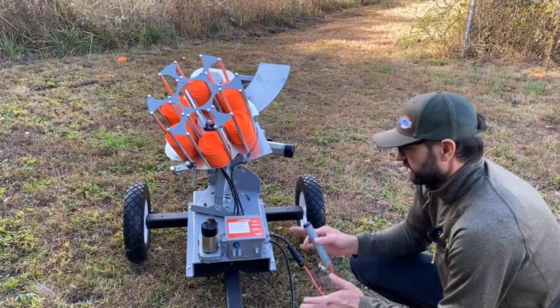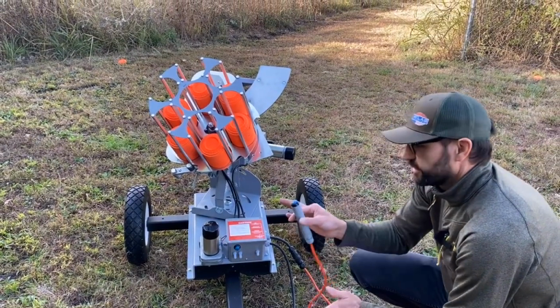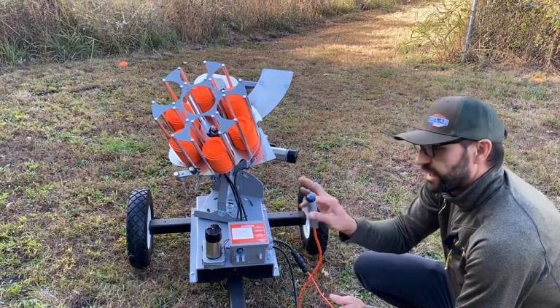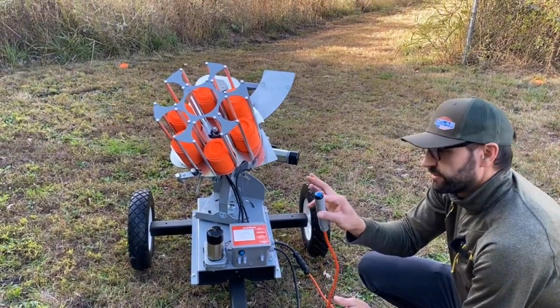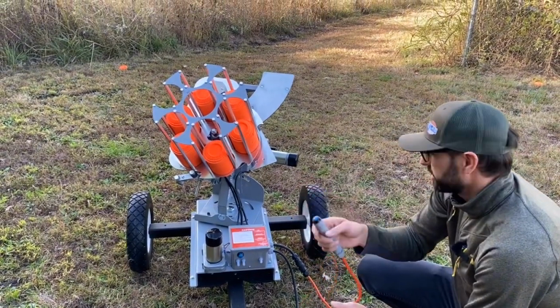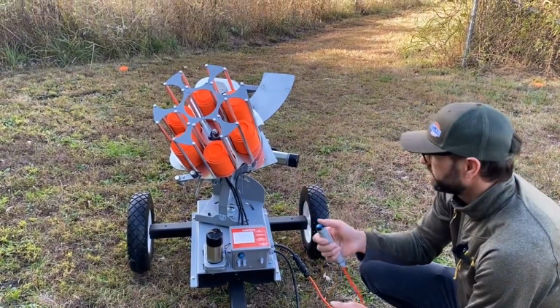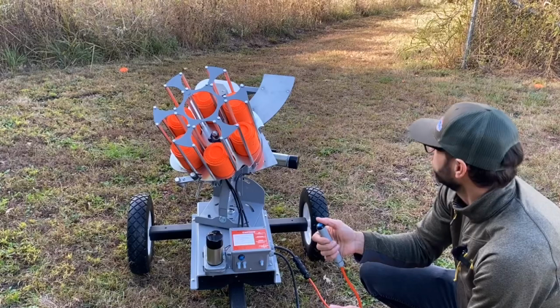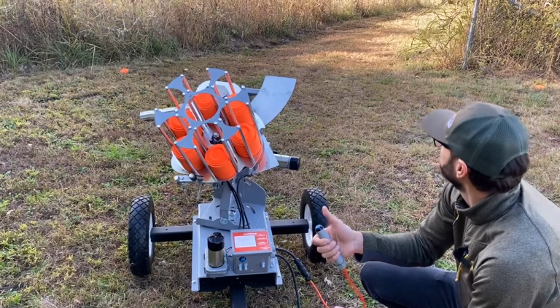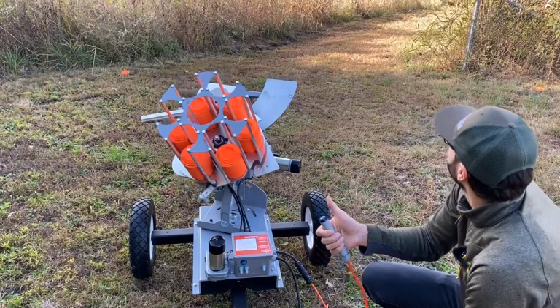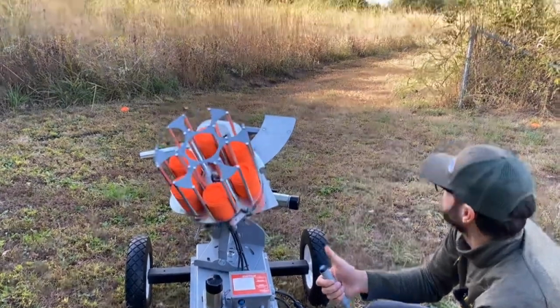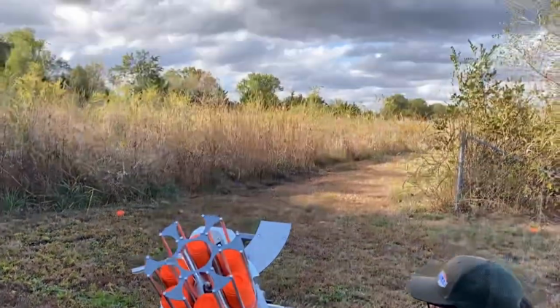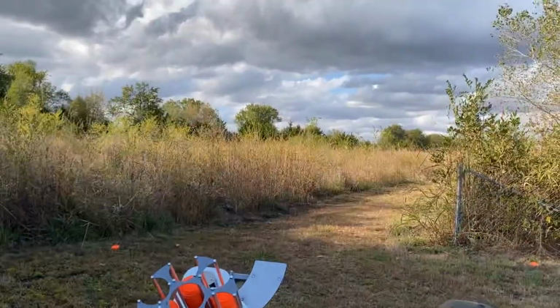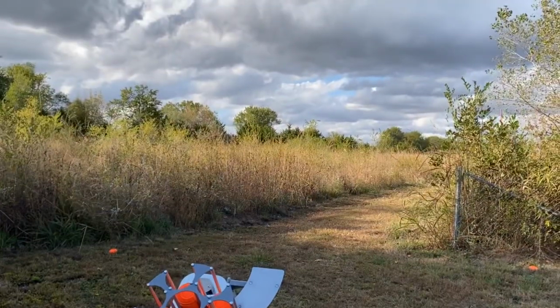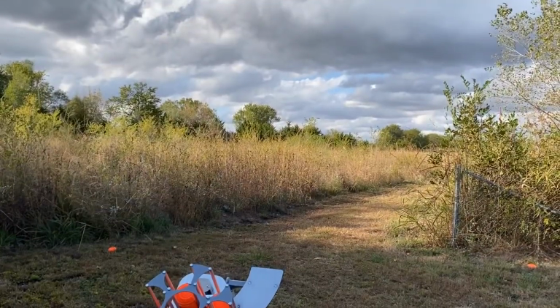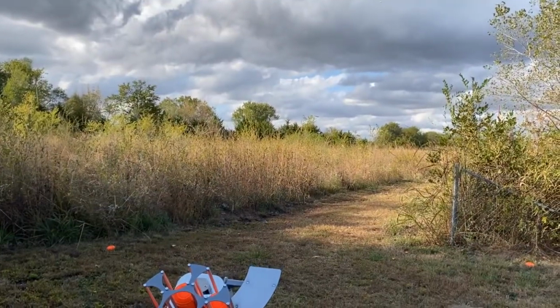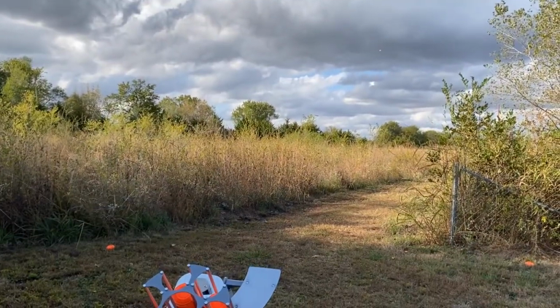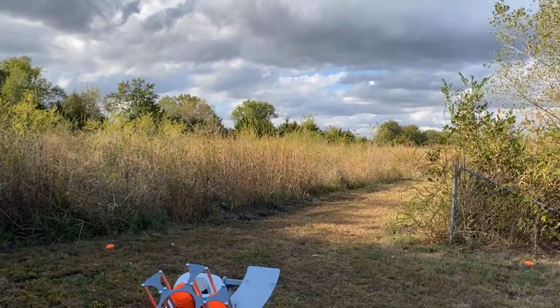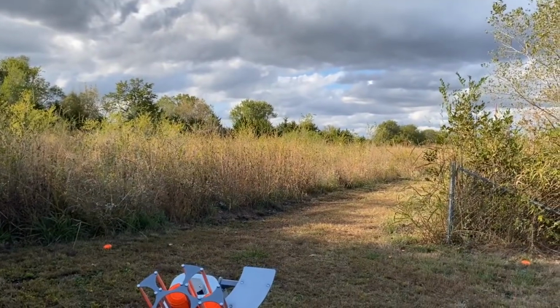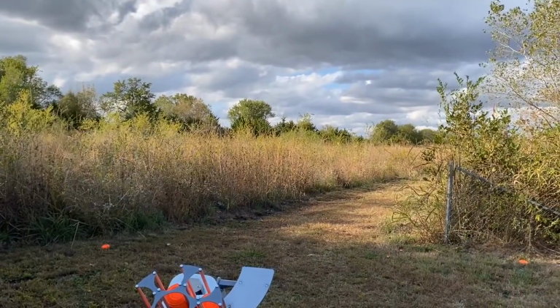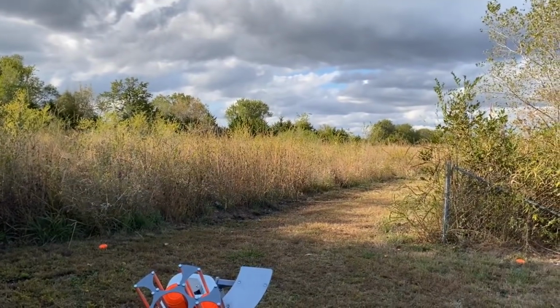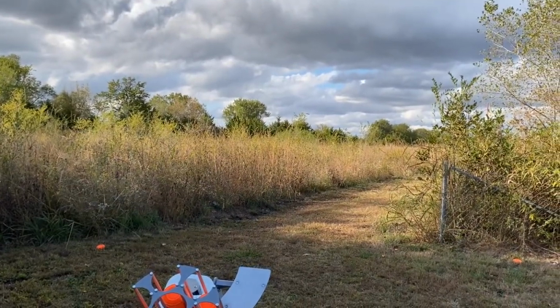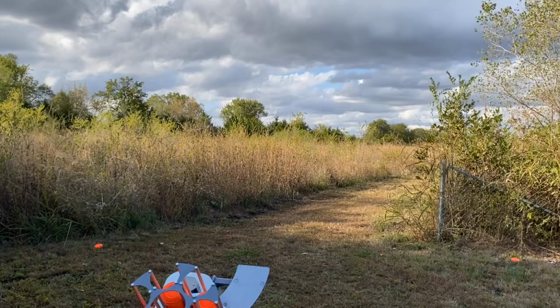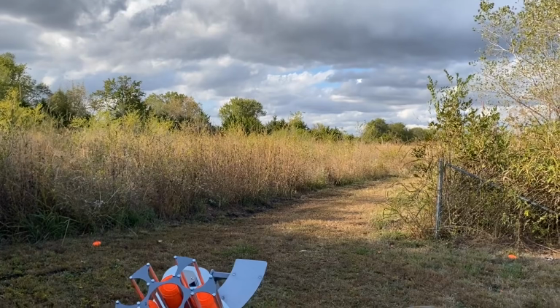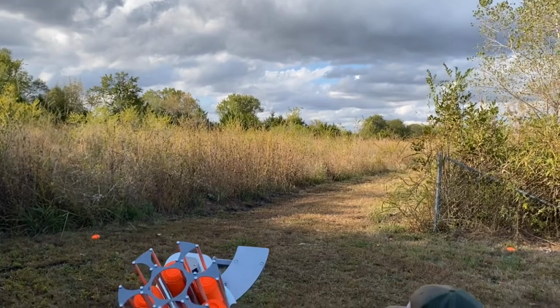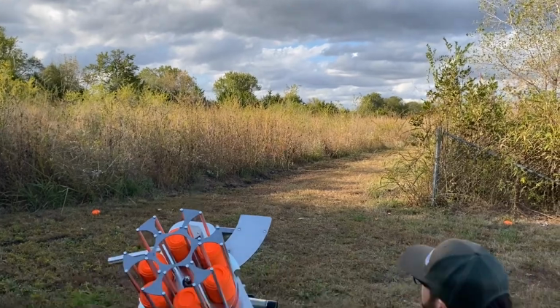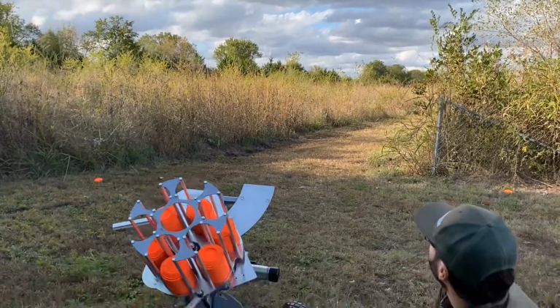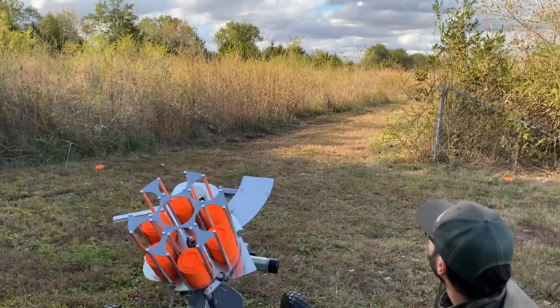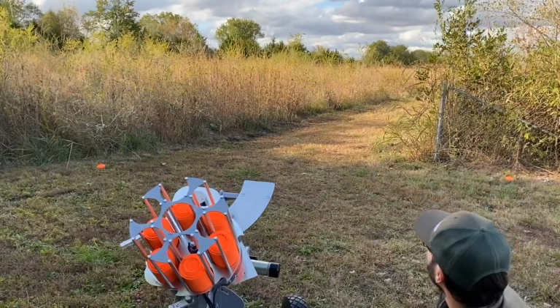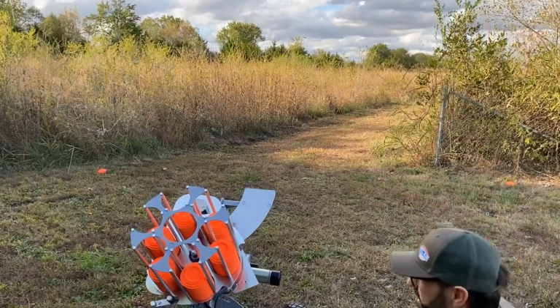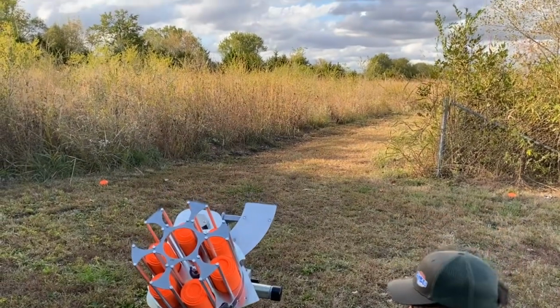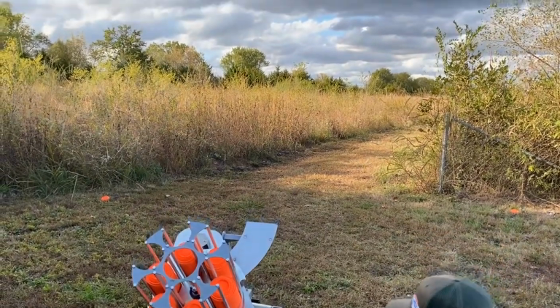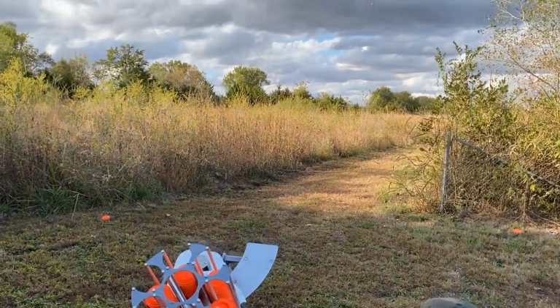I can use my firing button here, fire off the clay, another clay will load in, and it's ready to go. Simple as that.